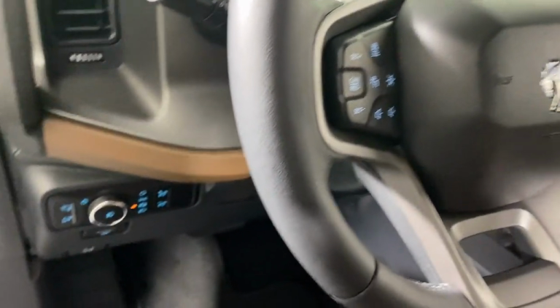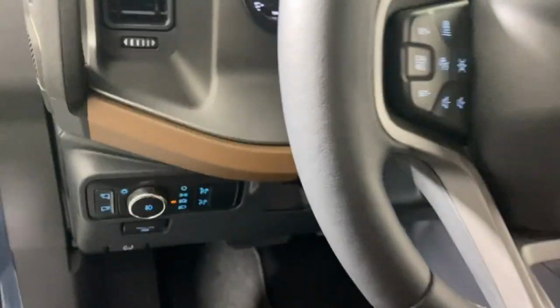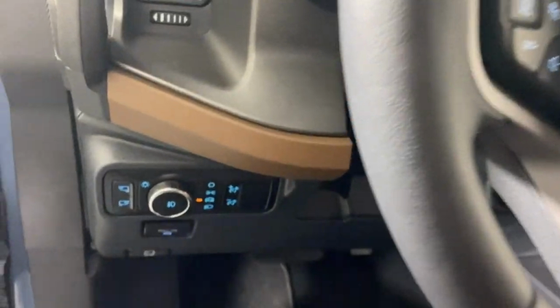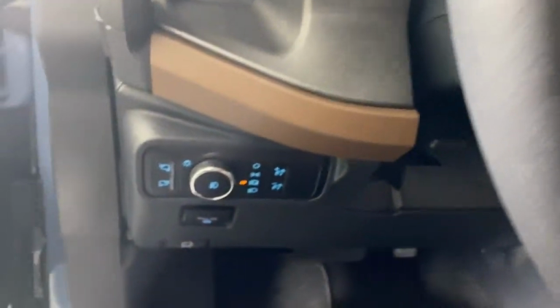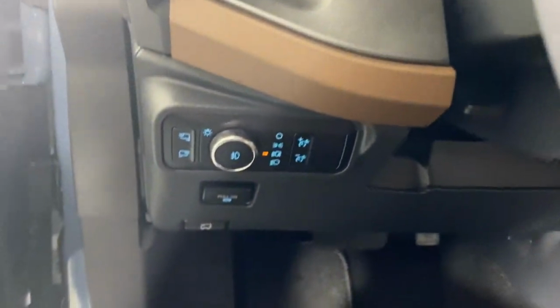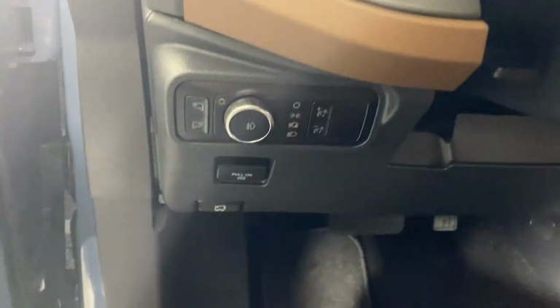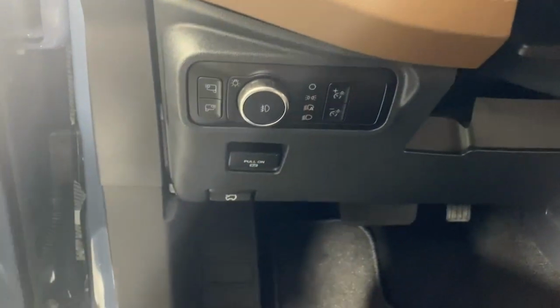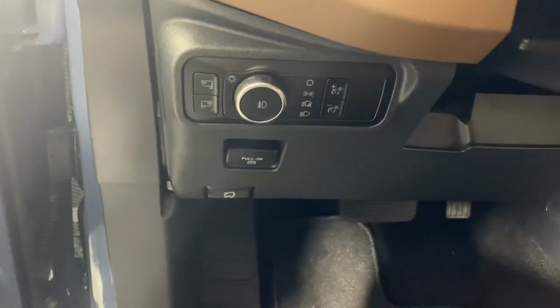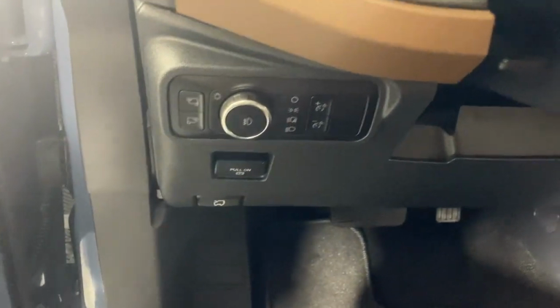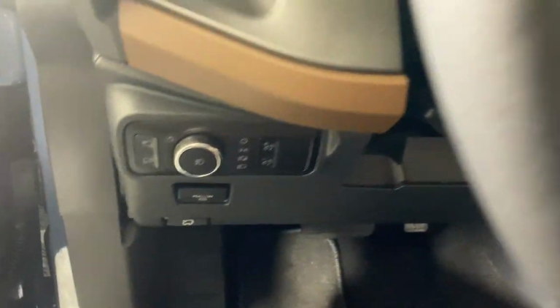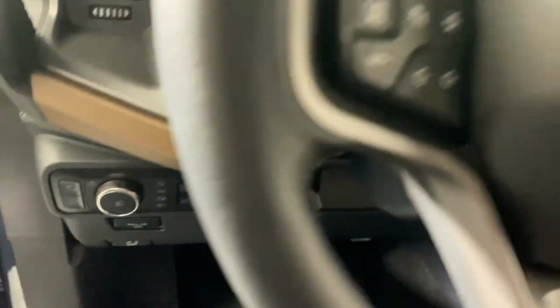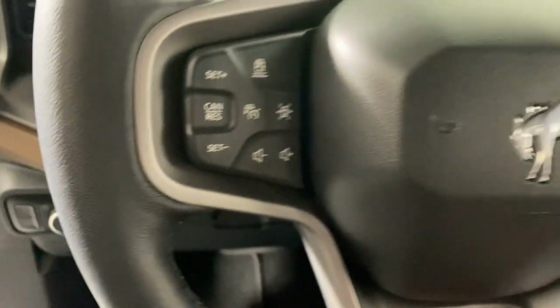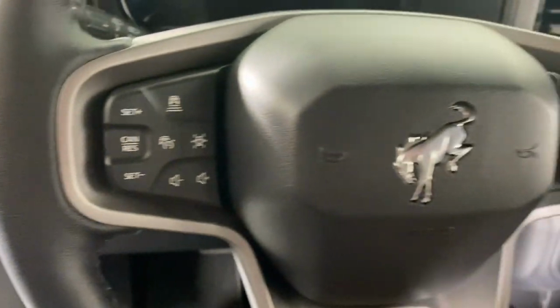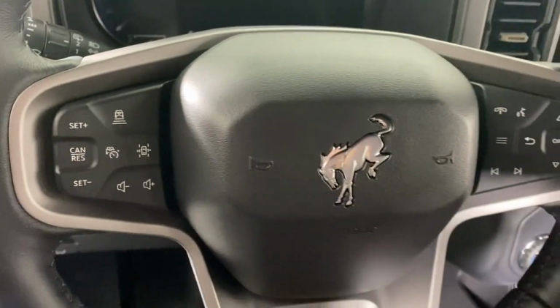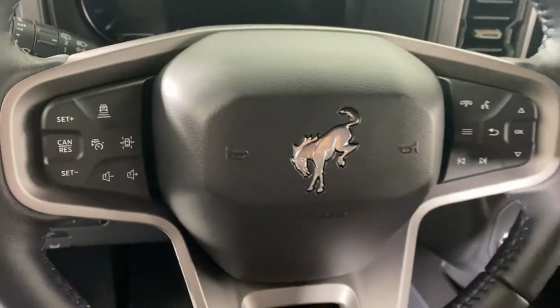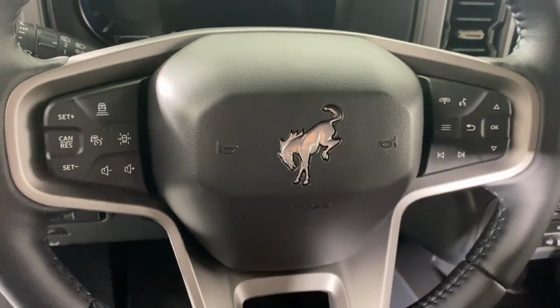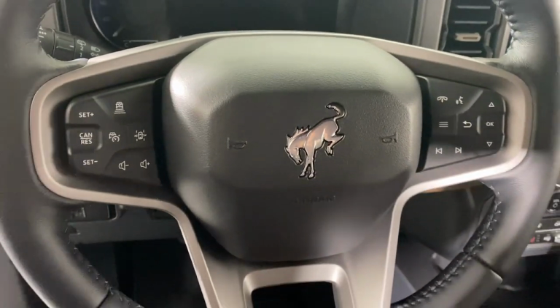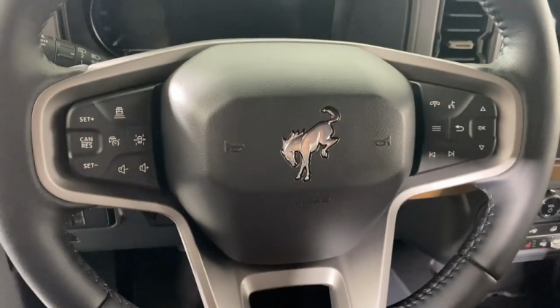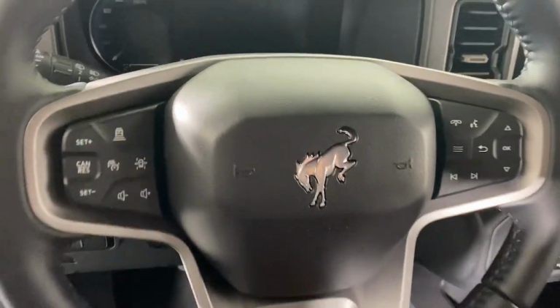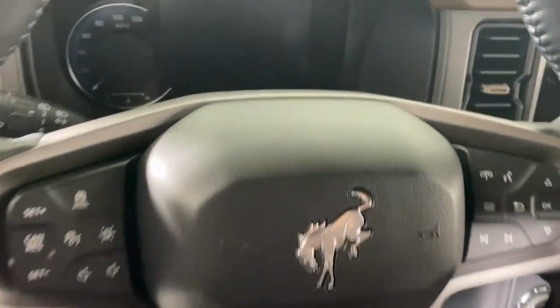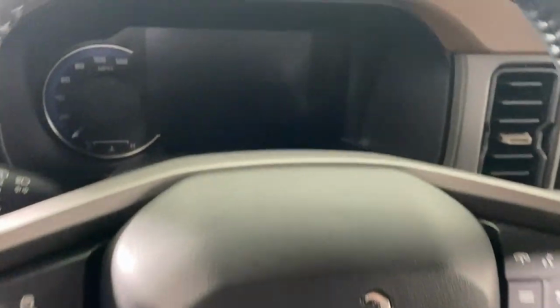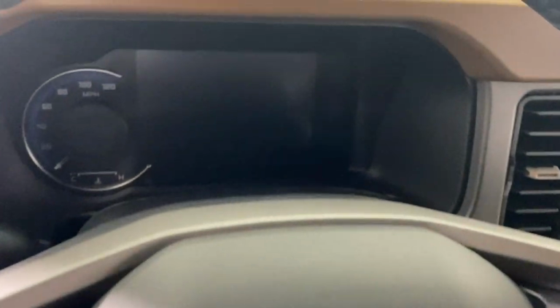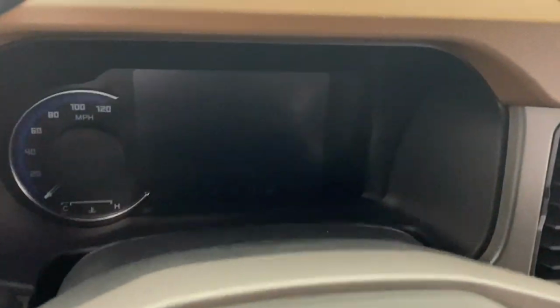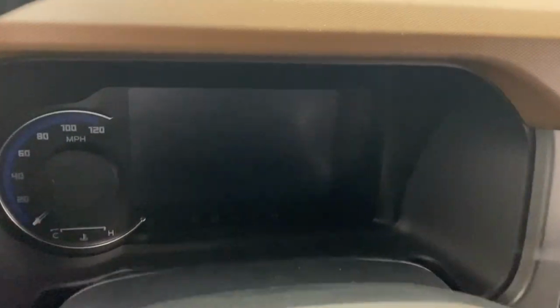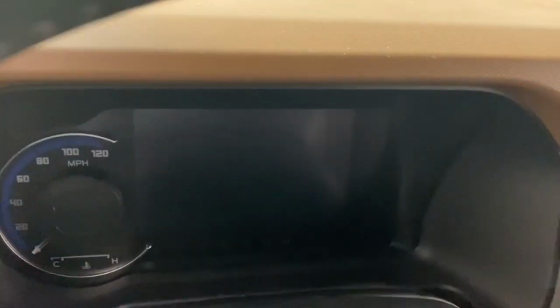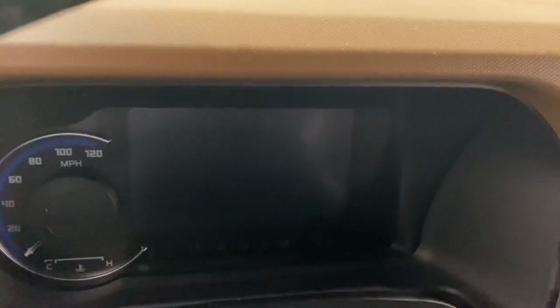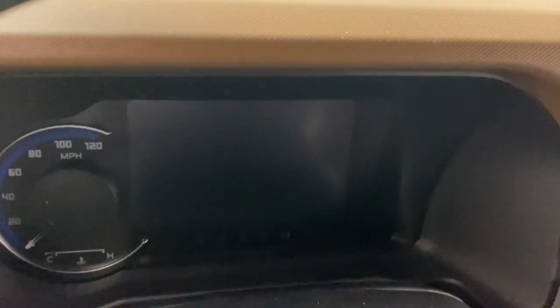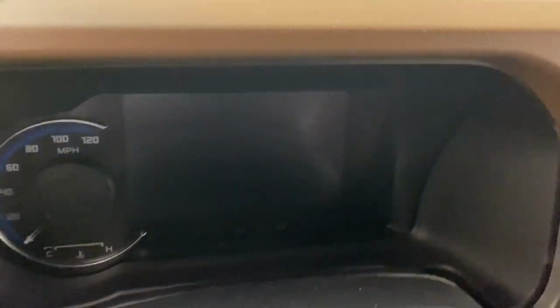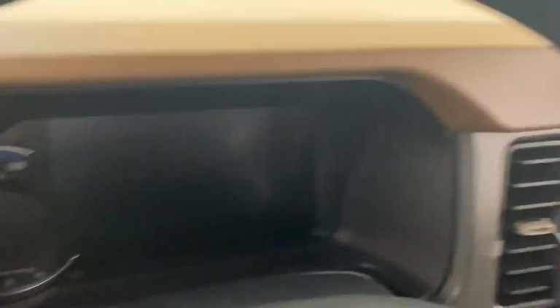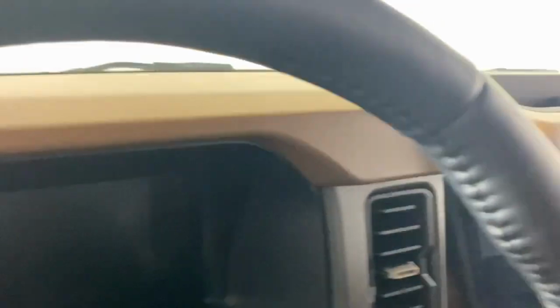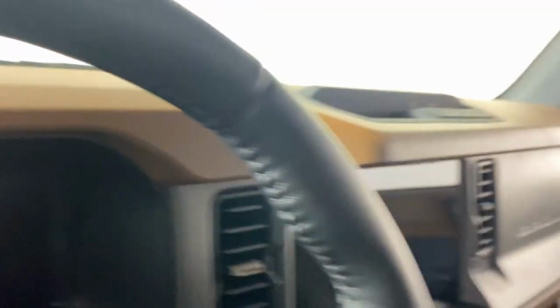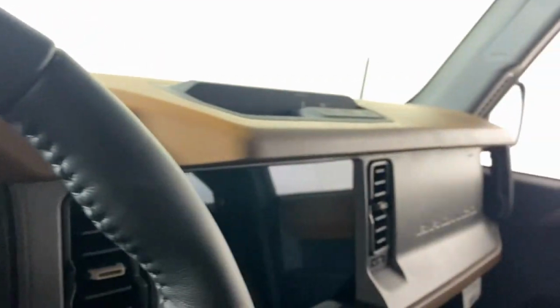The following are some of this vehicle's highlighted options: keyless entry, navigation system, heated mirrors, adaptive cruise control, satellite radio.